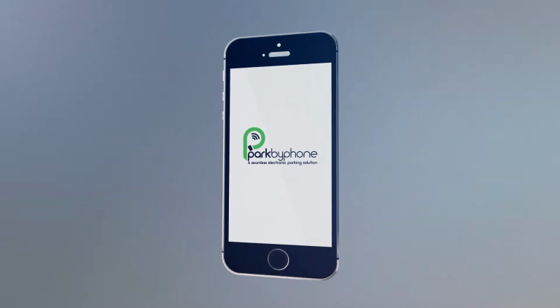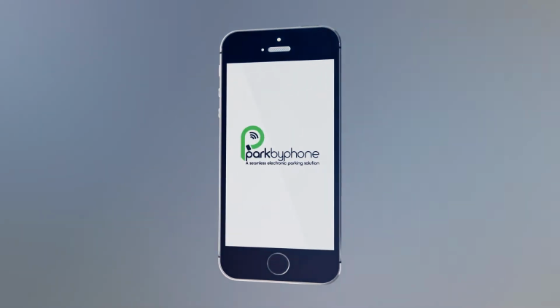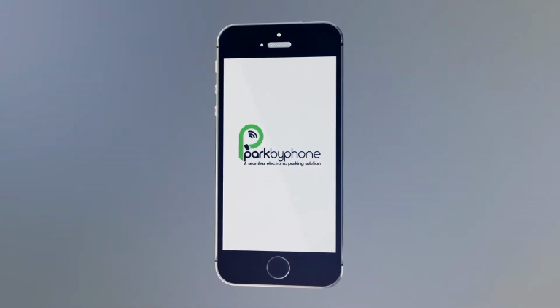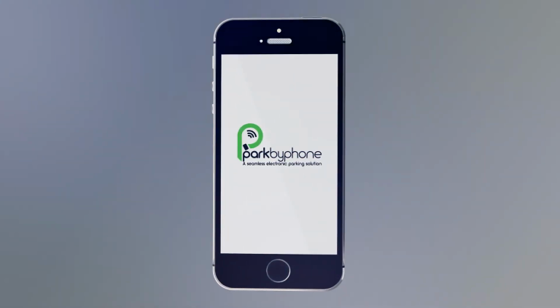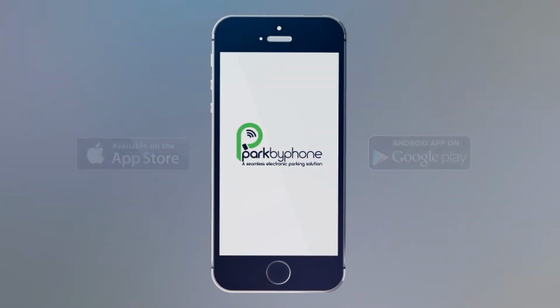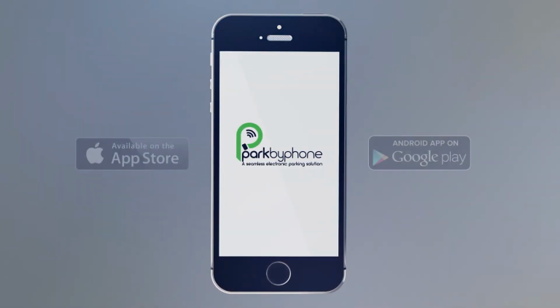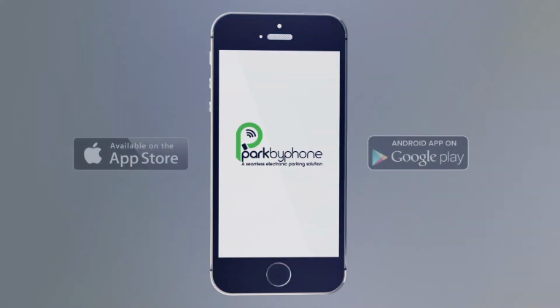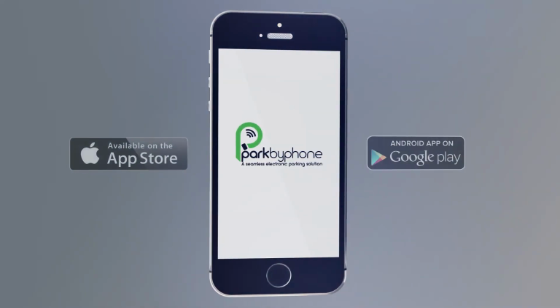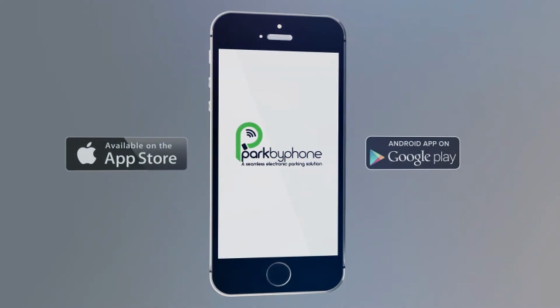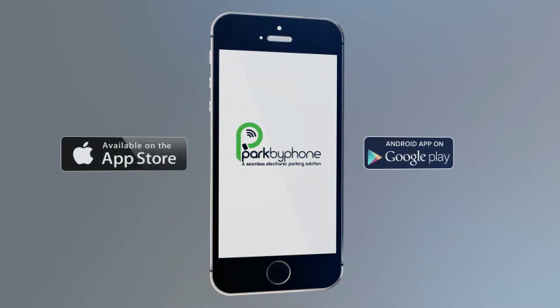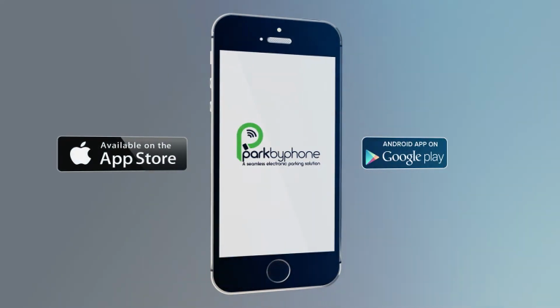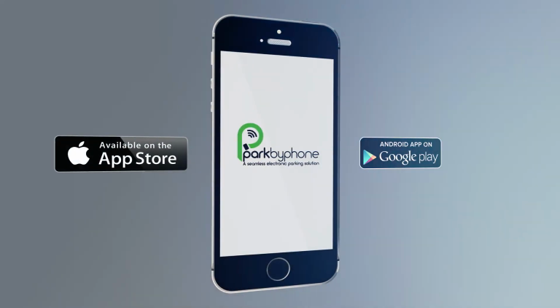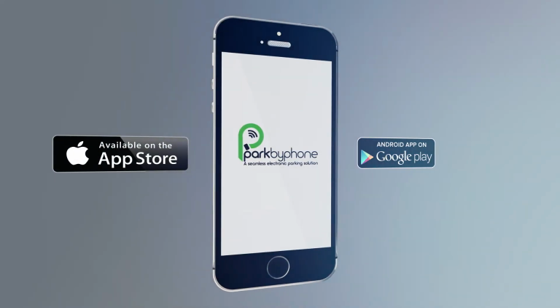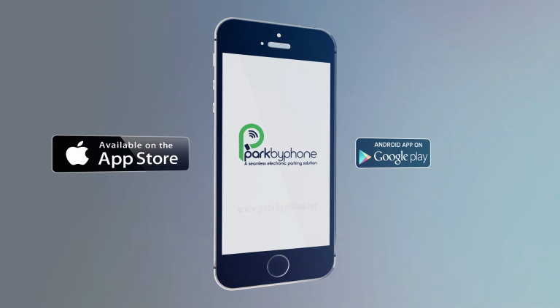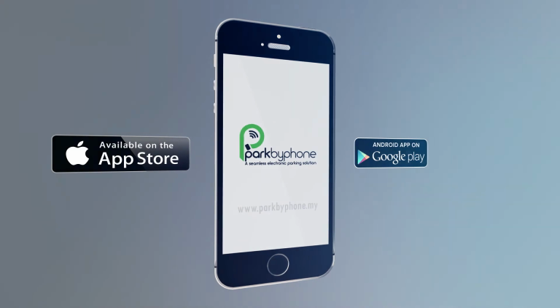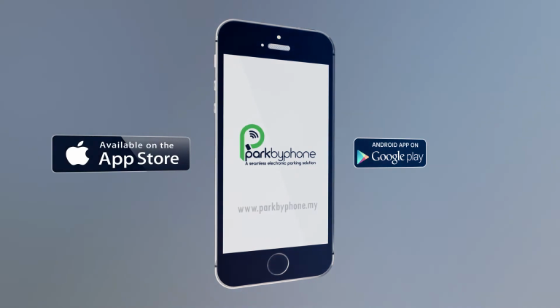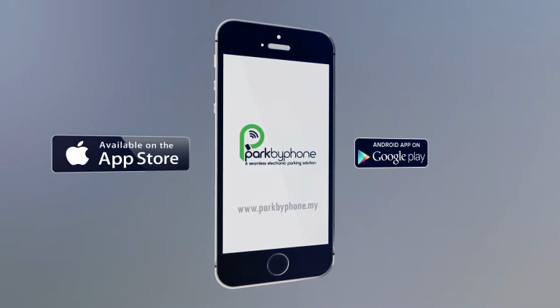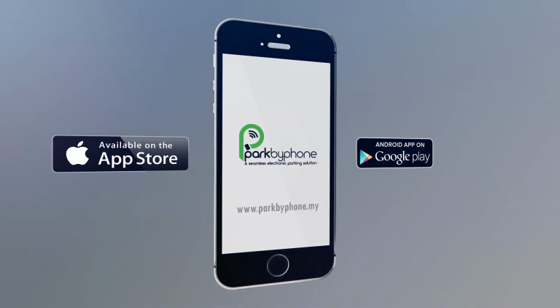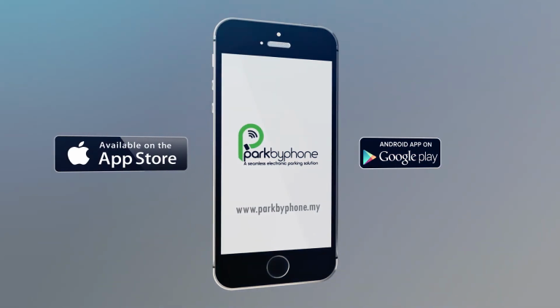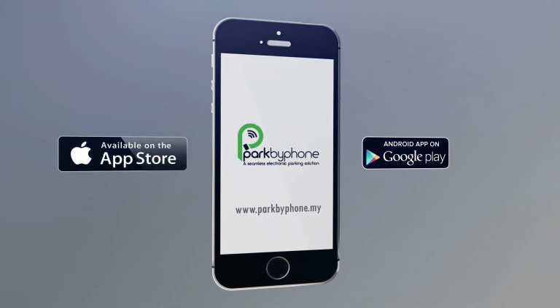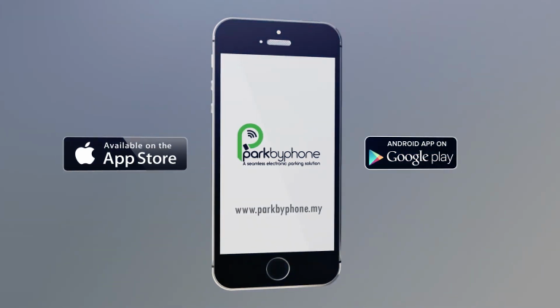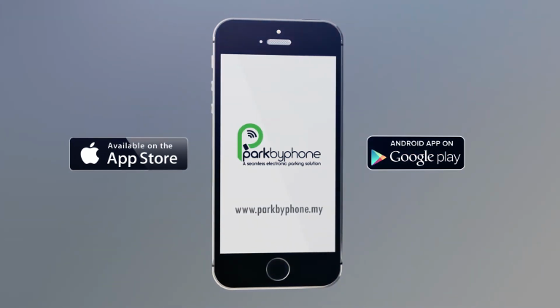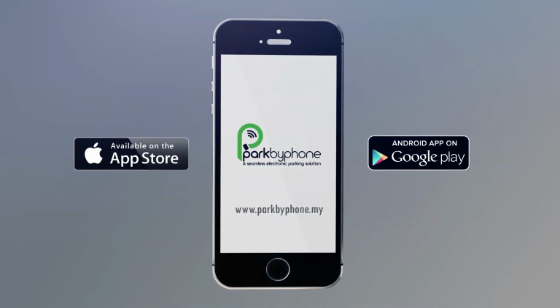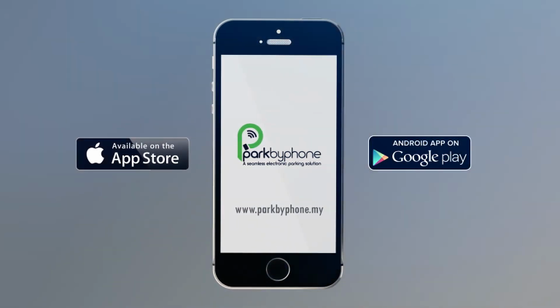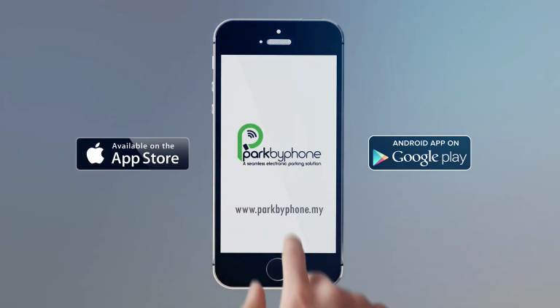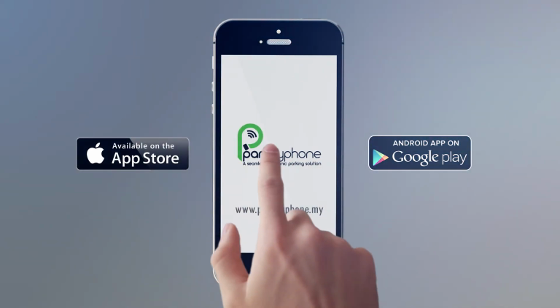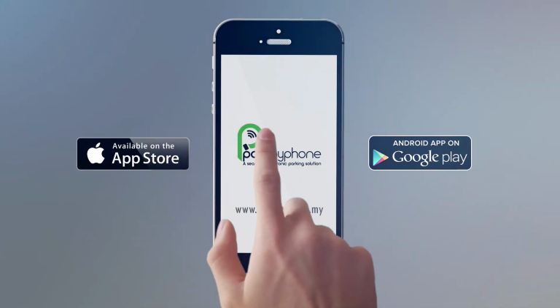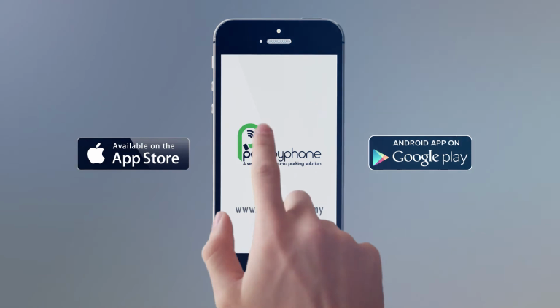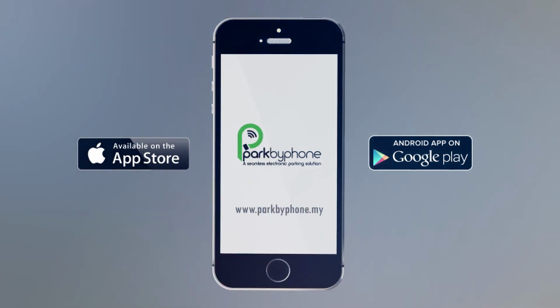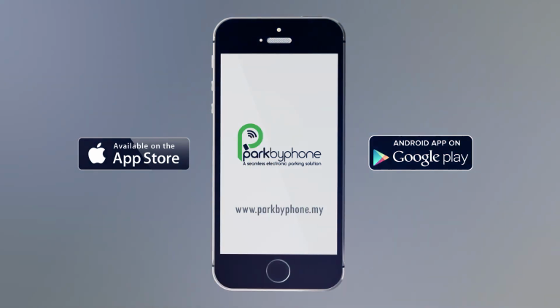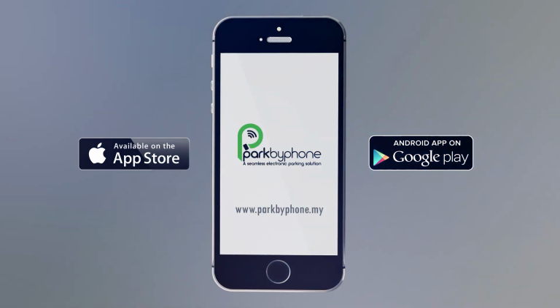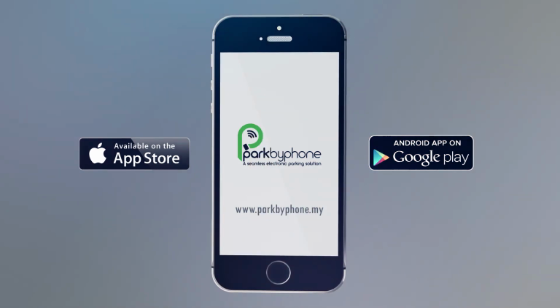So what are you waiting for? Download Park by Phone at the App Store or Google Play, or find it at www.parkbyphone.my. Park by Phone — a seamless electronic parking solution.